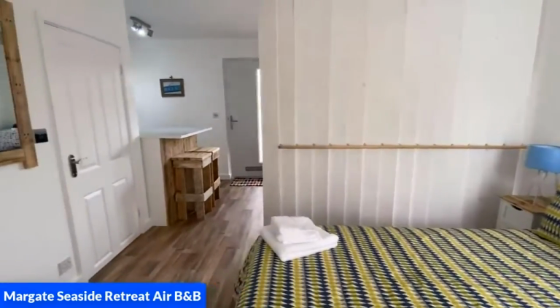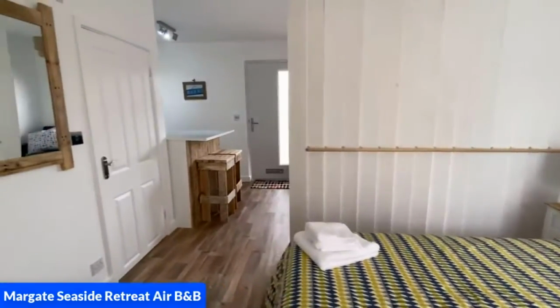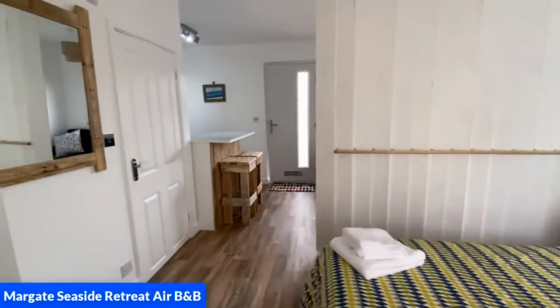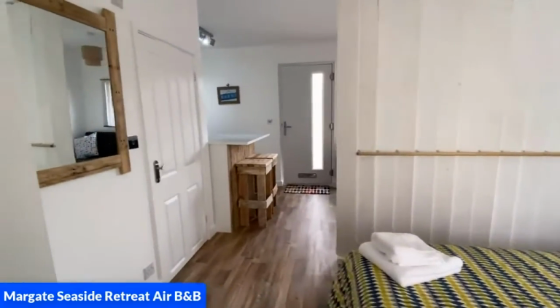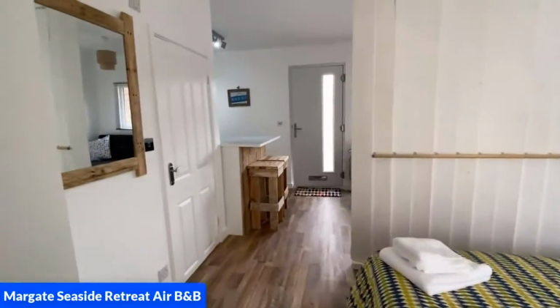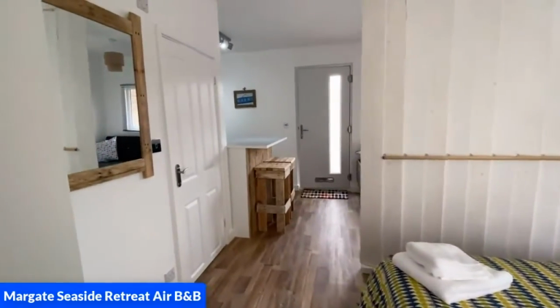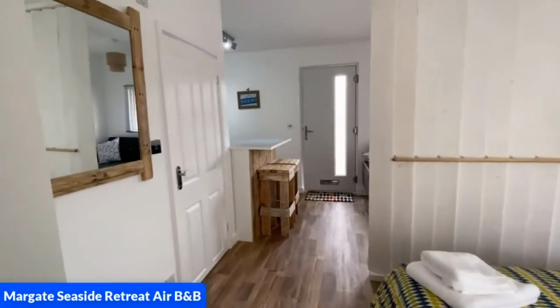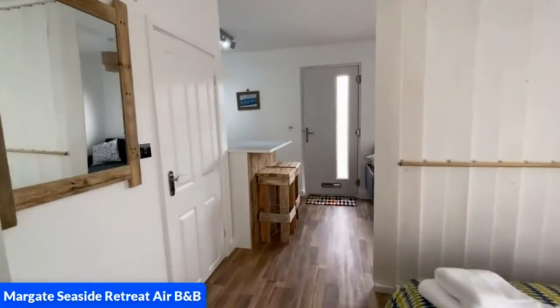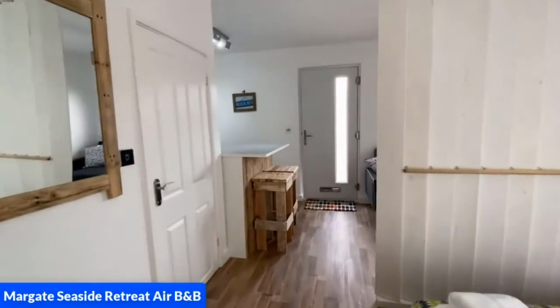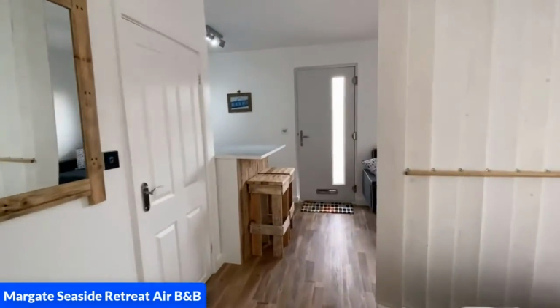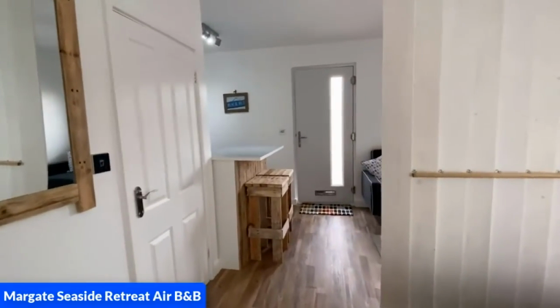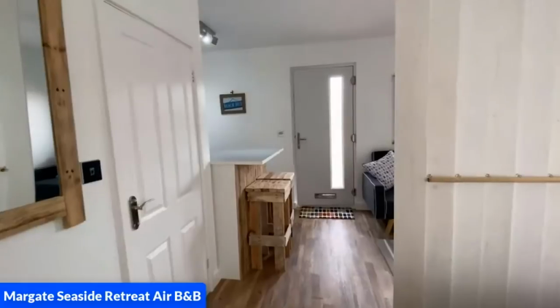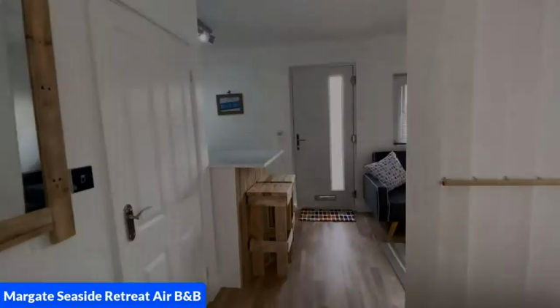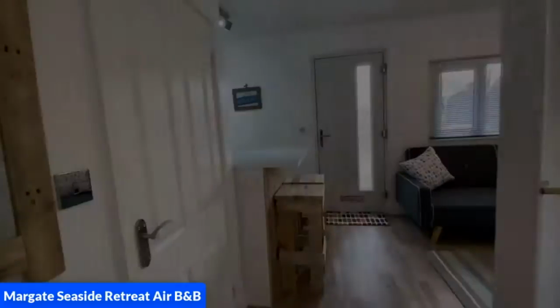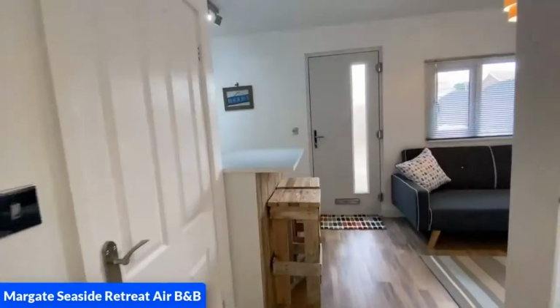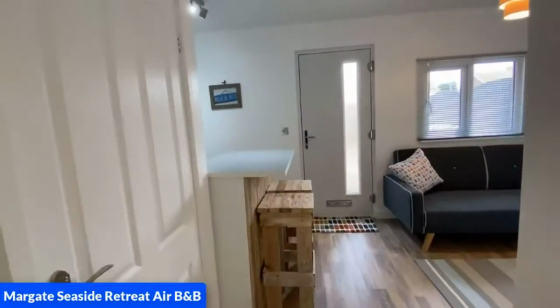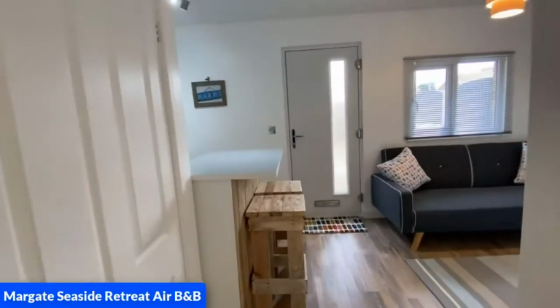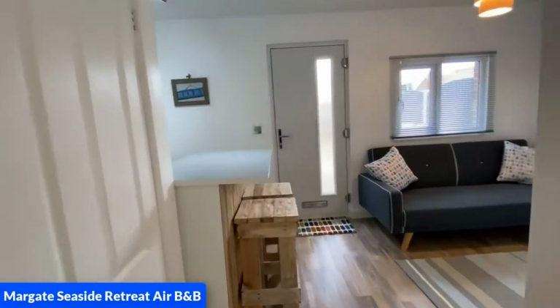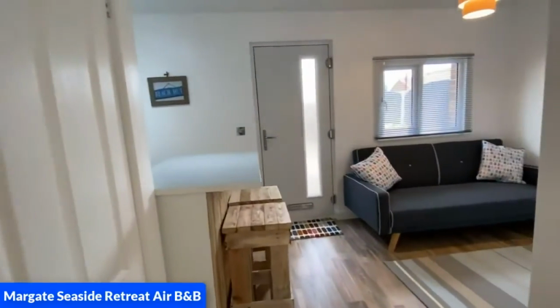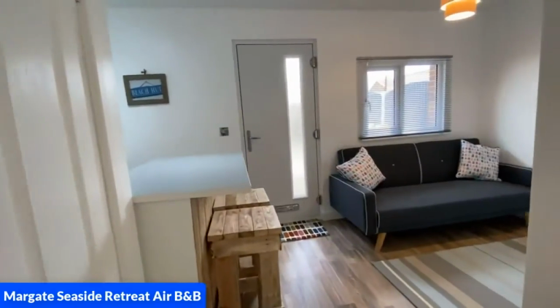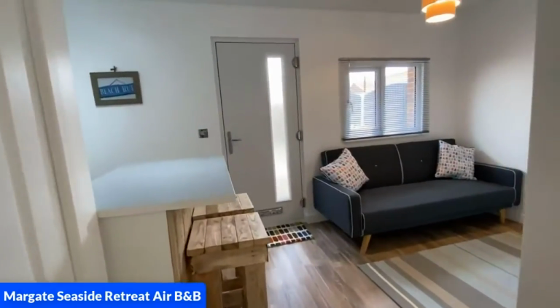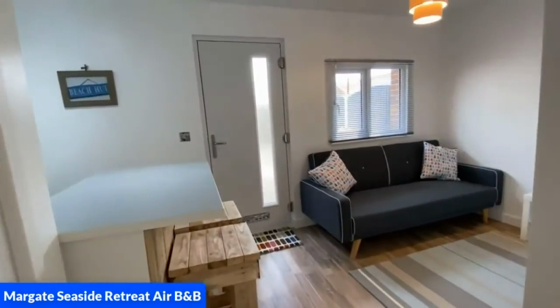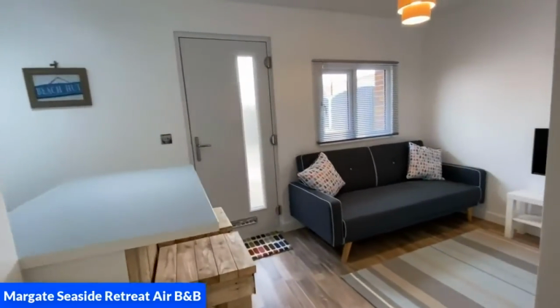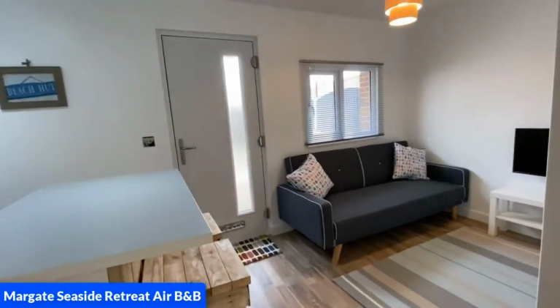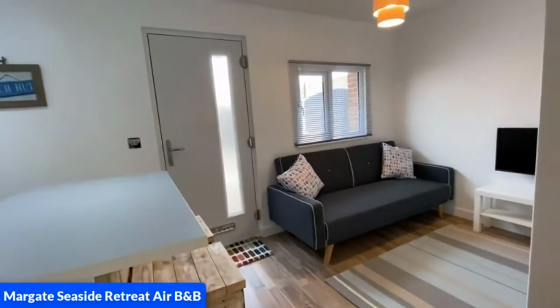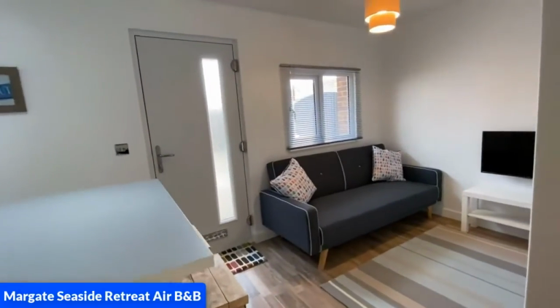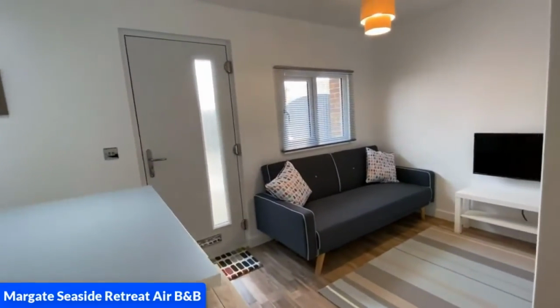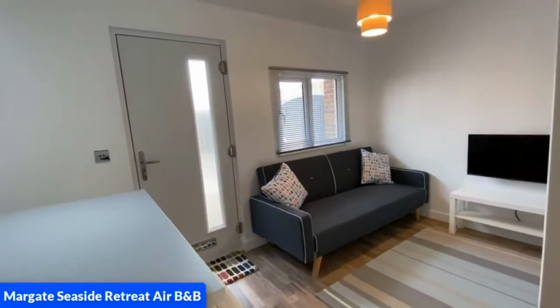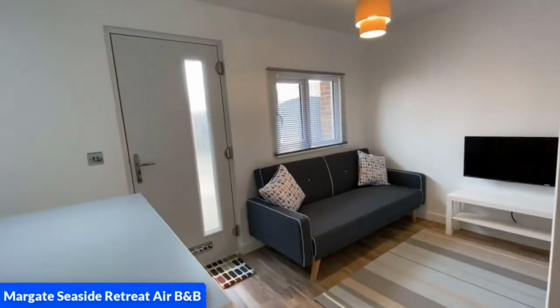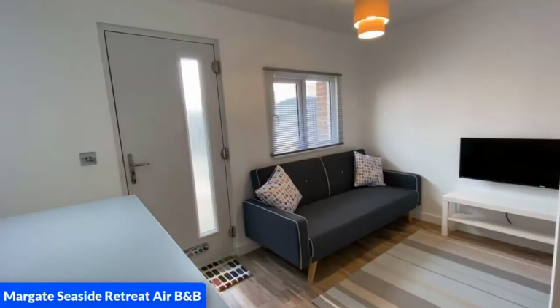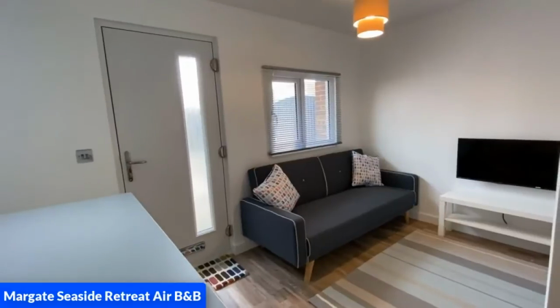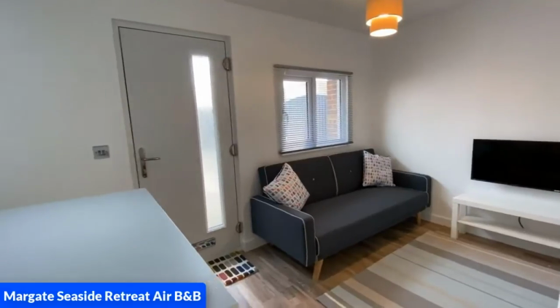So we are going to go back down into the lounge now and as you can see the barstool is there with the breakfast bar, the sofa bed, and also the TV.